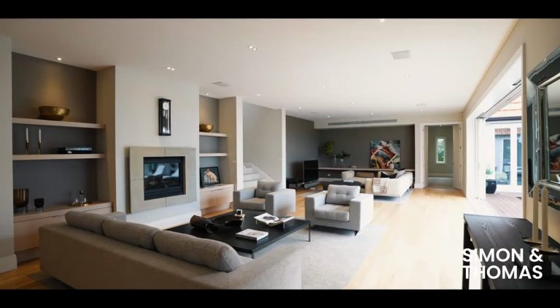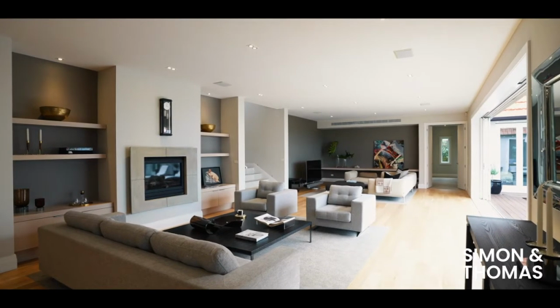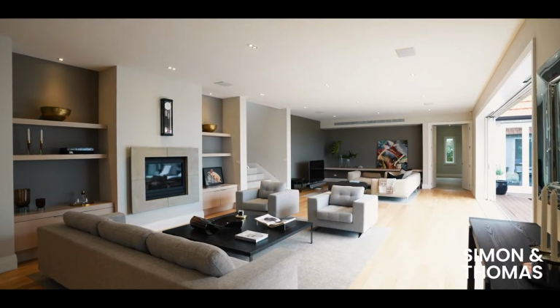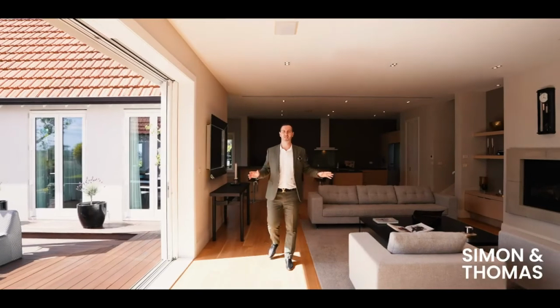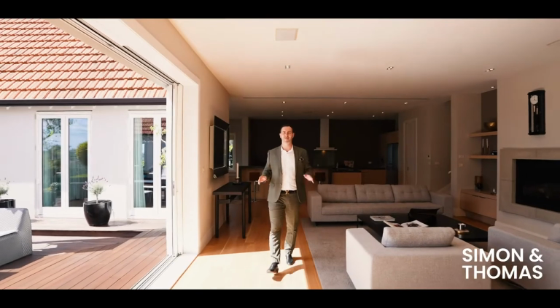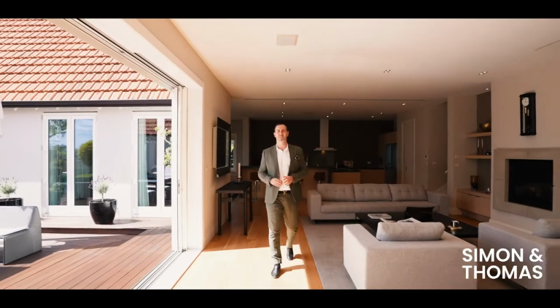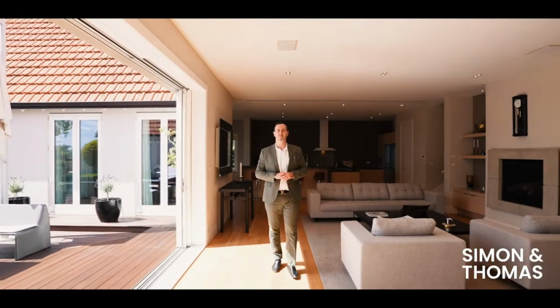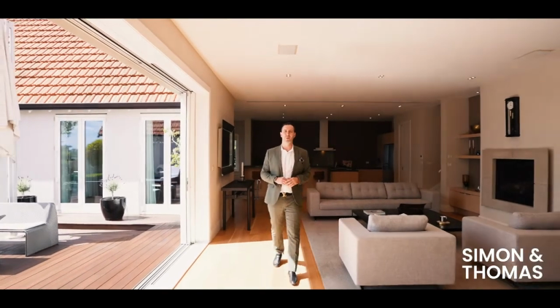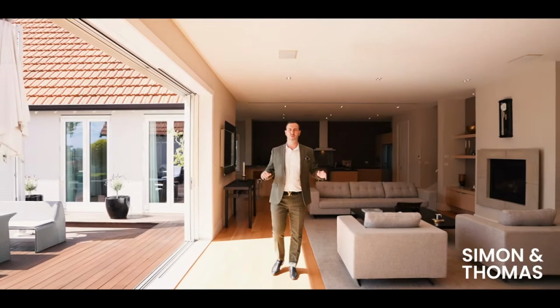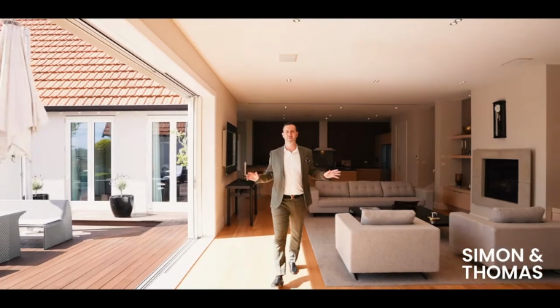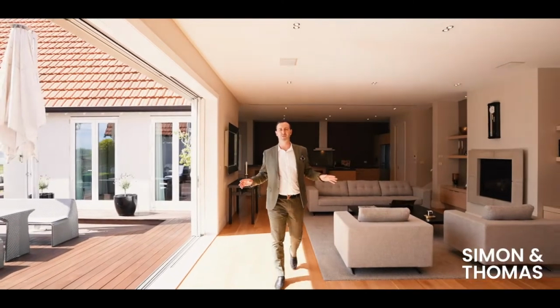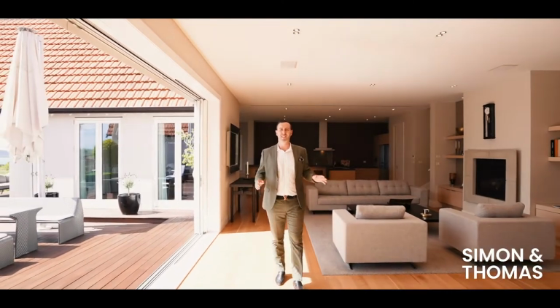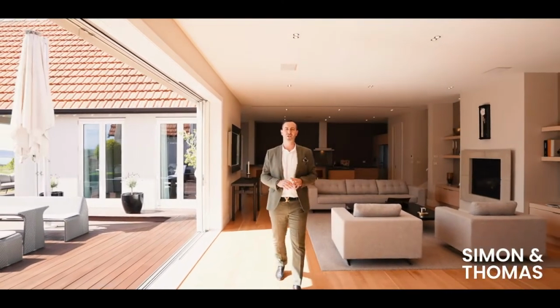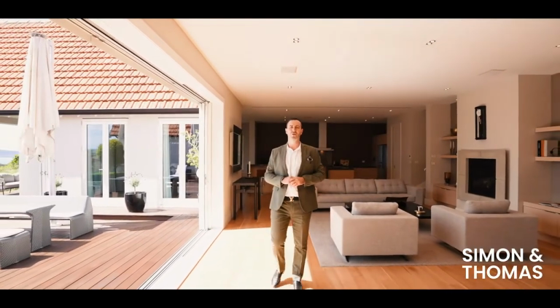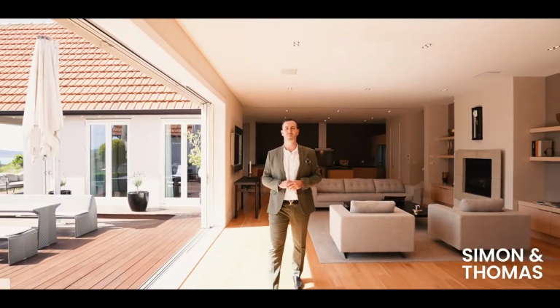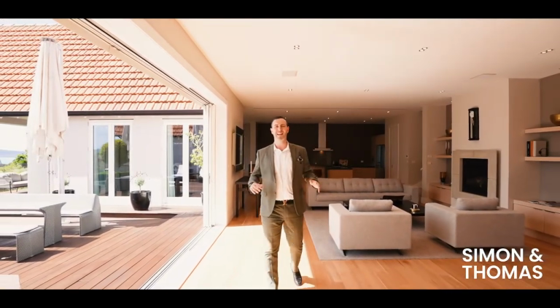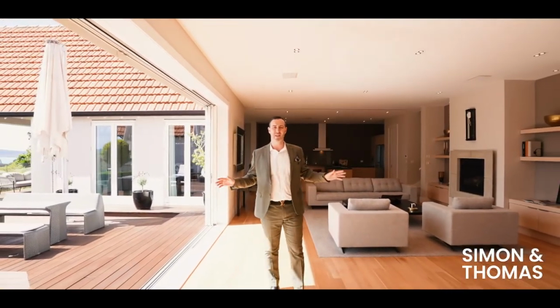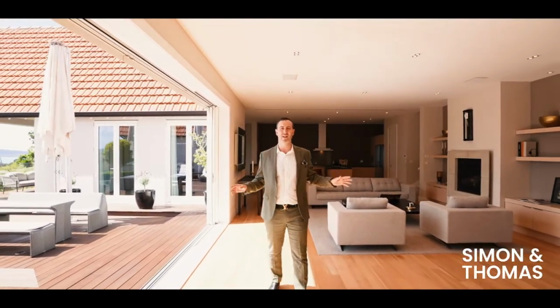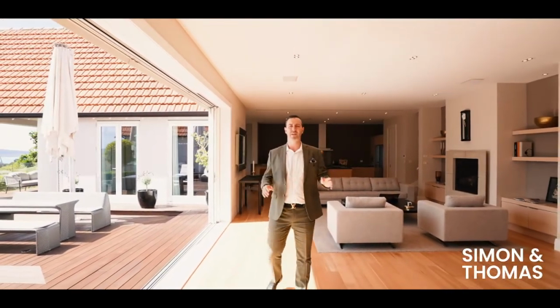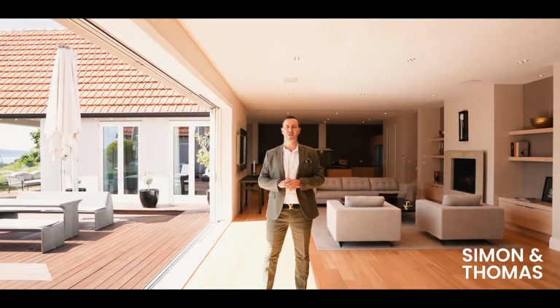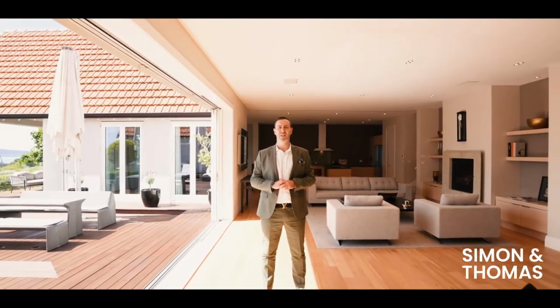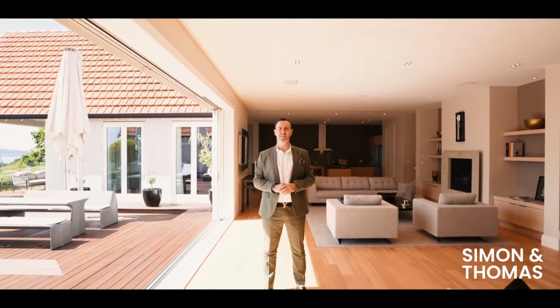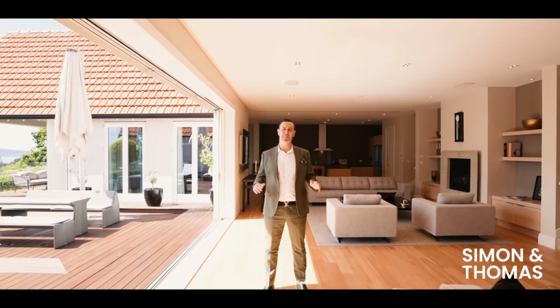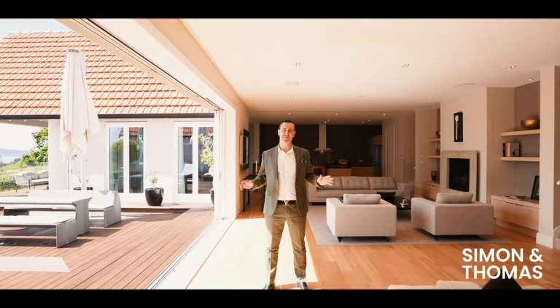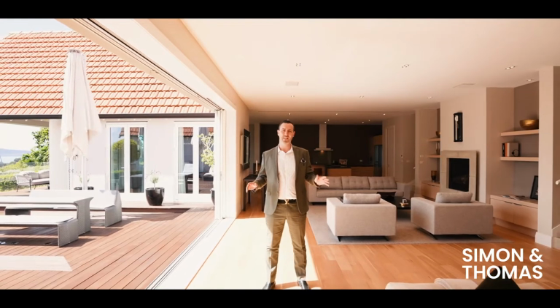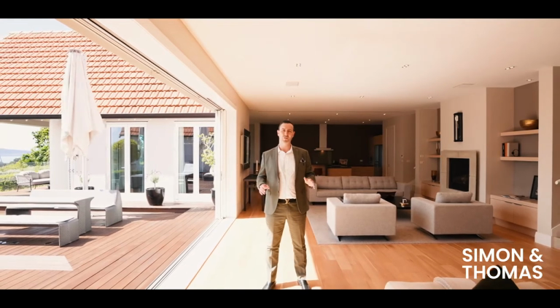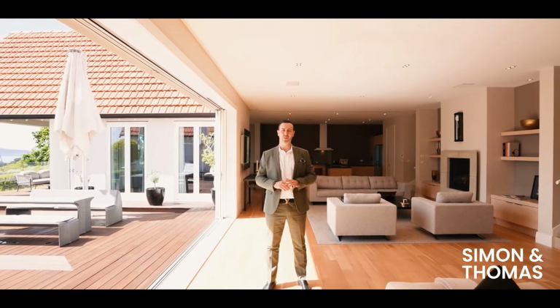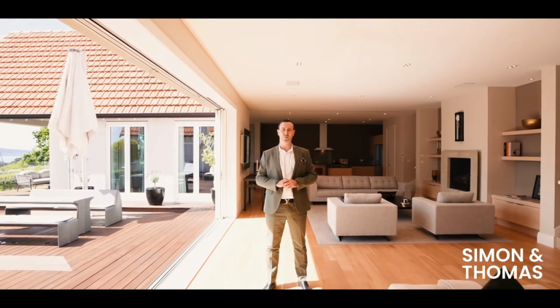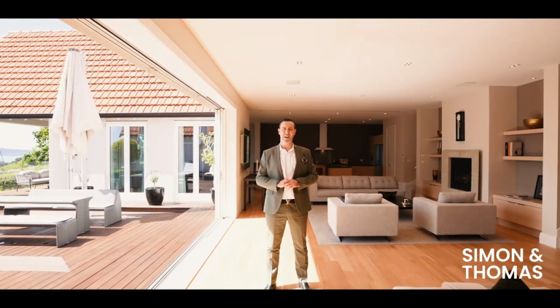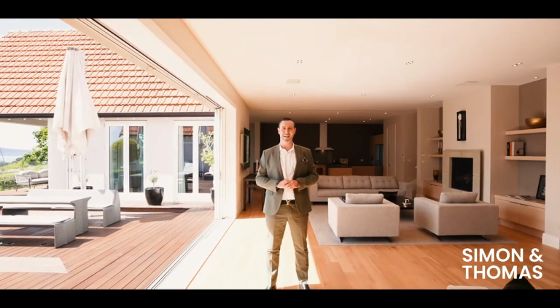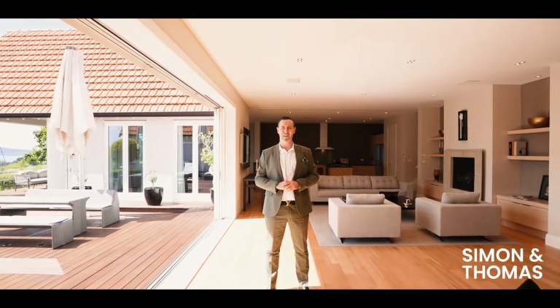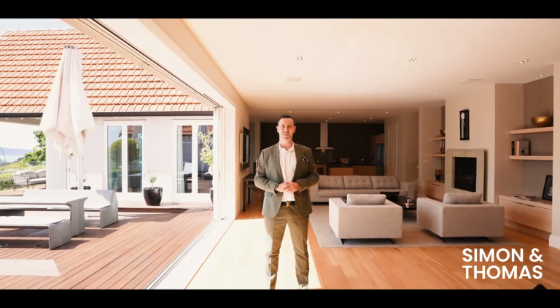There is so much to love about this home, but what we love the most is this huge open plan living area that flows to the expansive decking overlooking the pool and the unforgettable view.